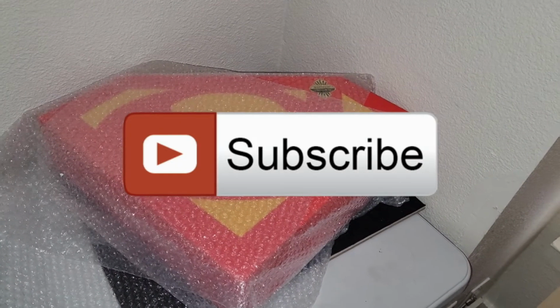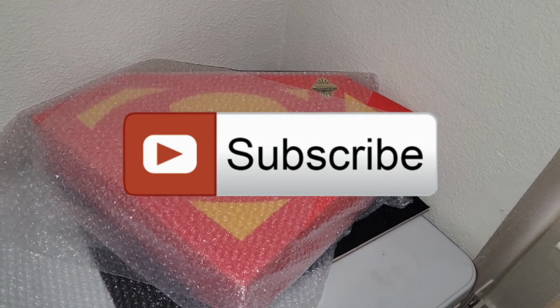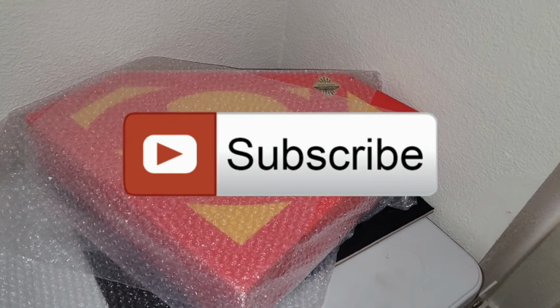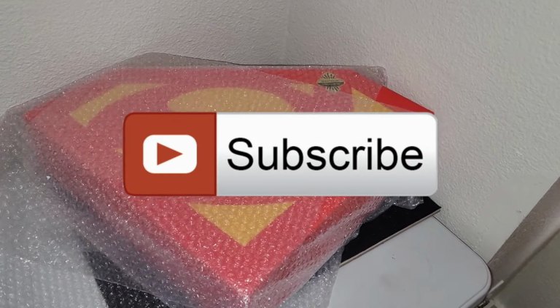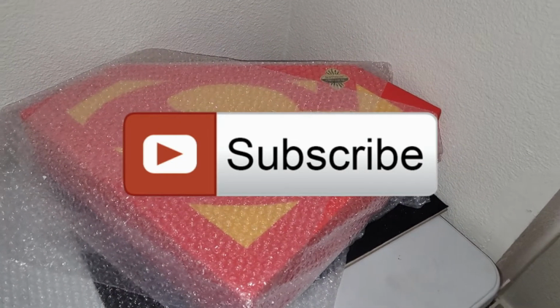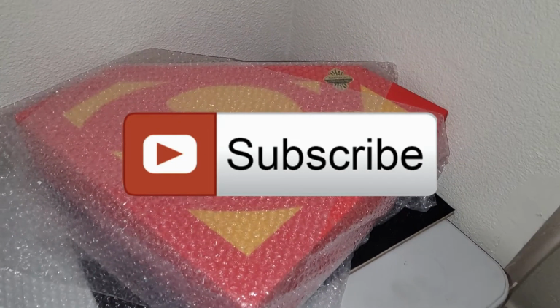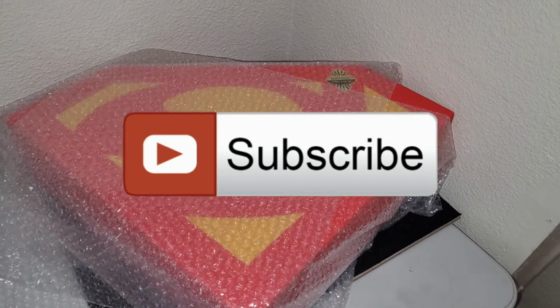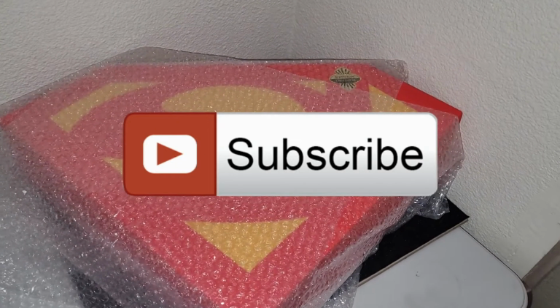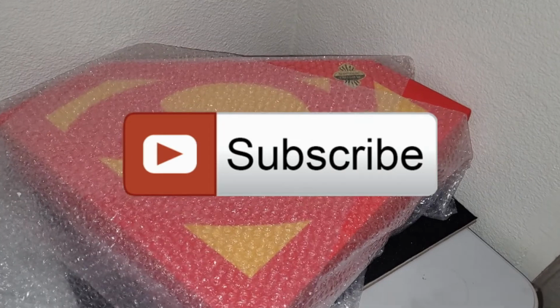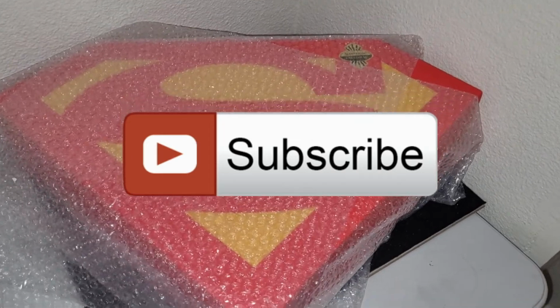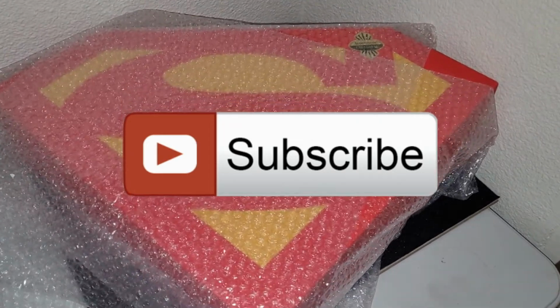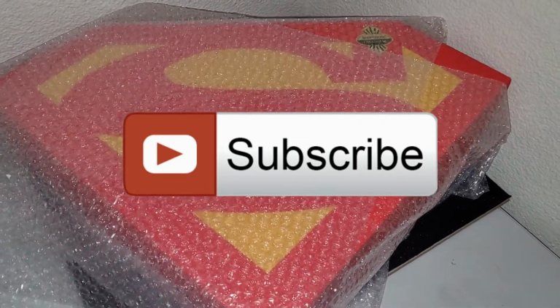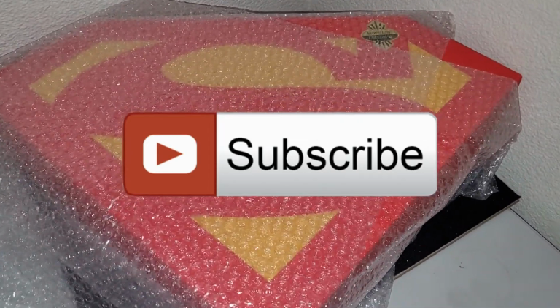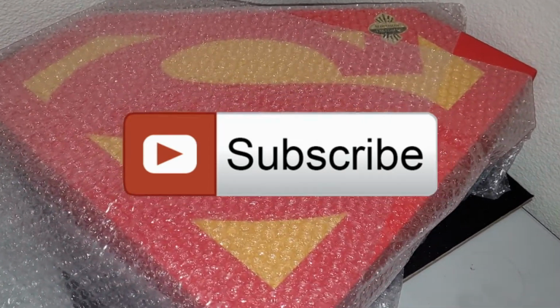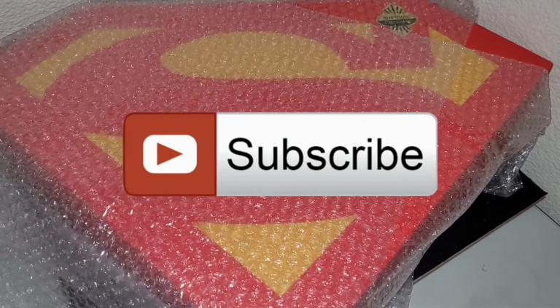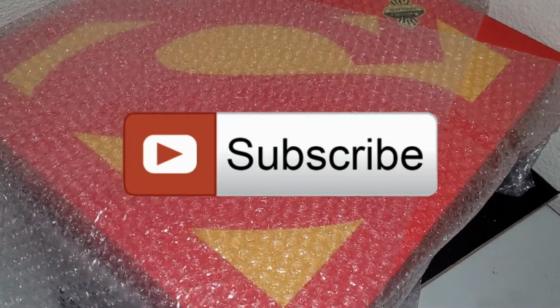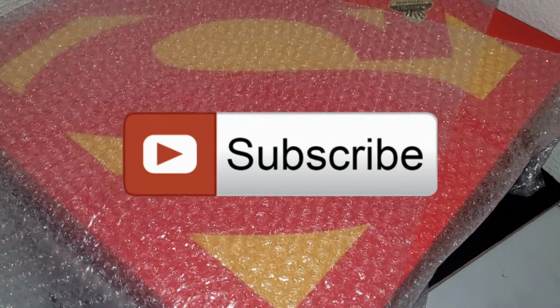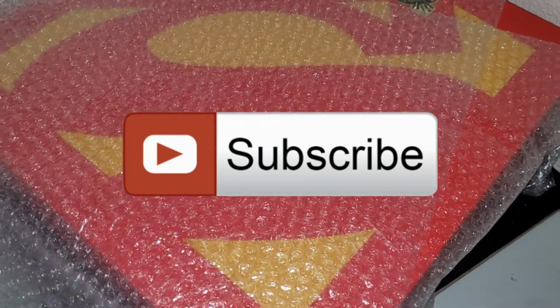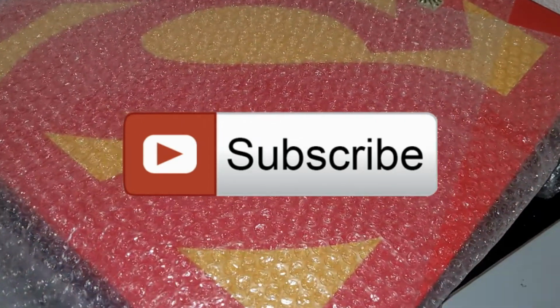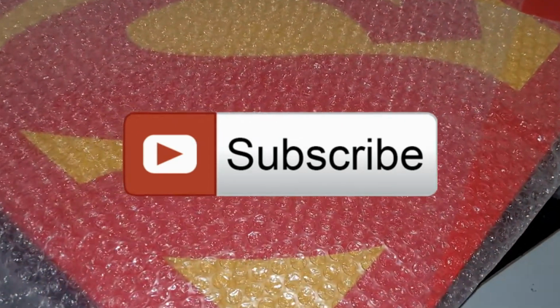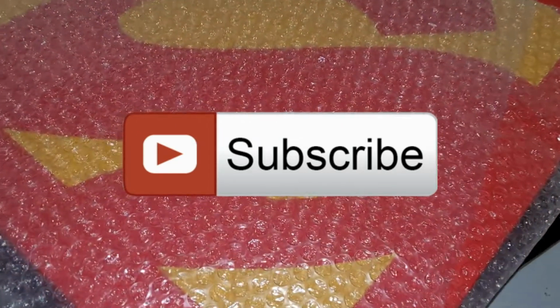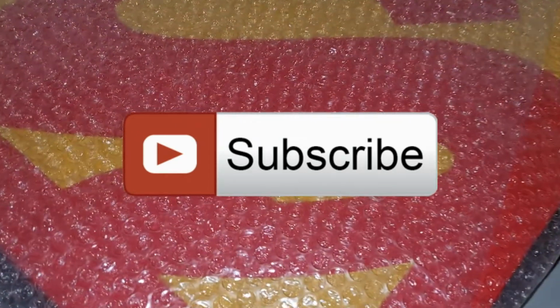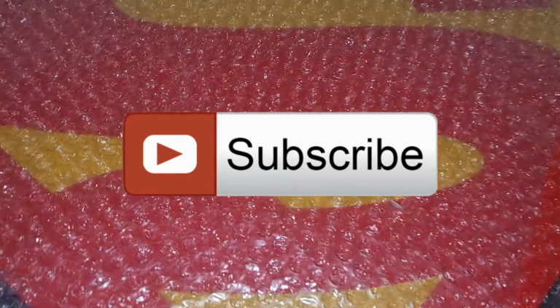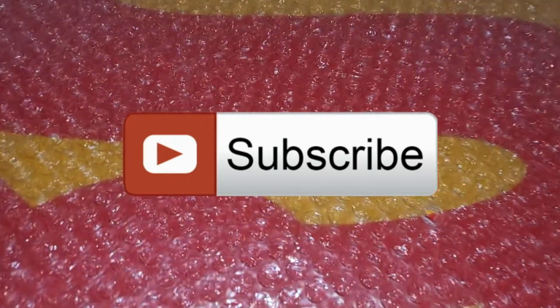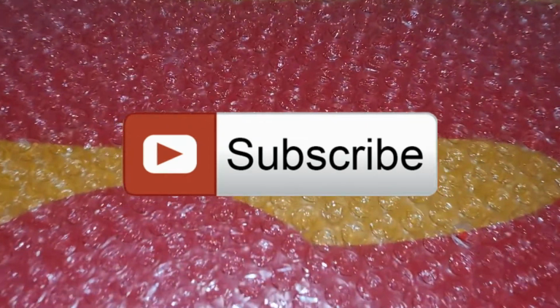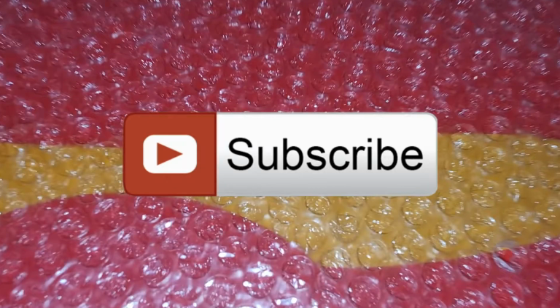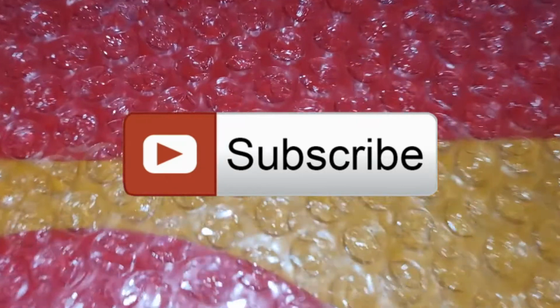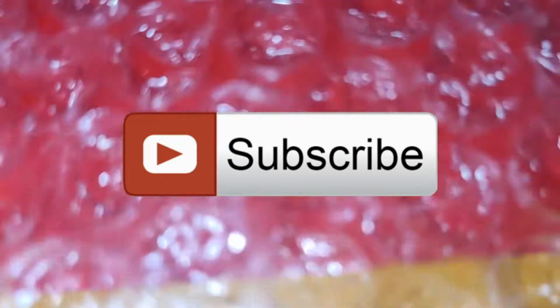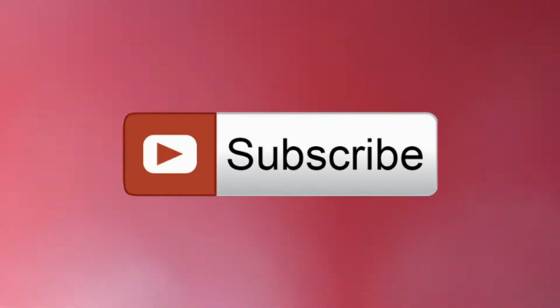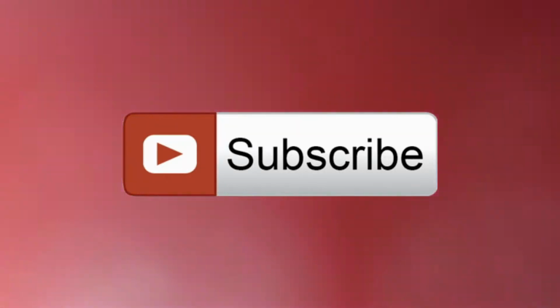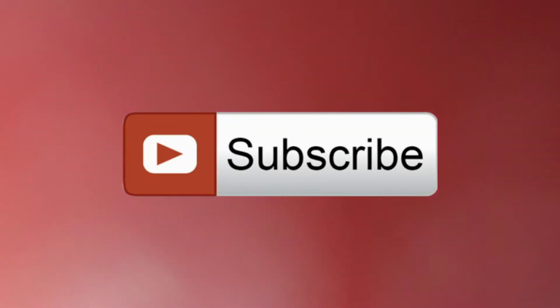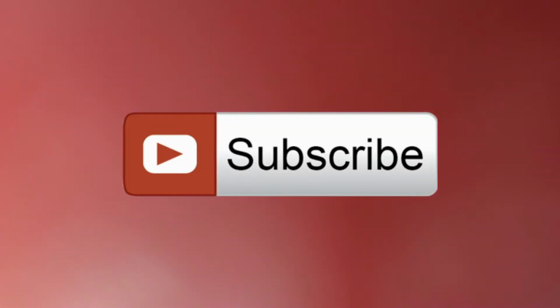The first part of this review — I'm asking you to subscribe and leave a comment or a like. I'm so close to being monetized.